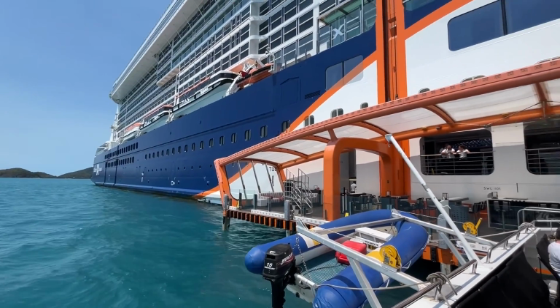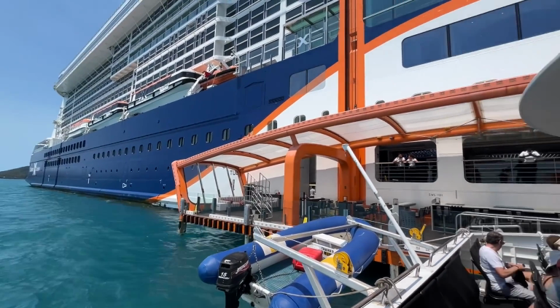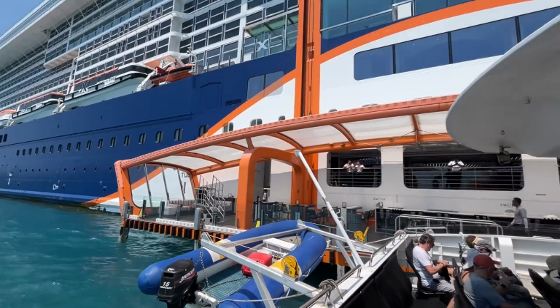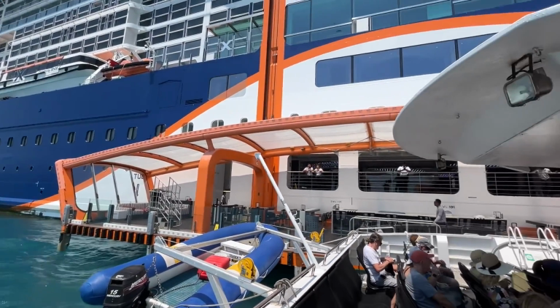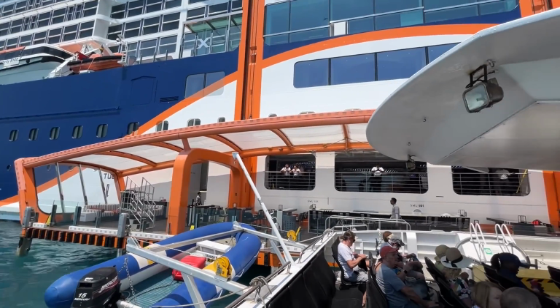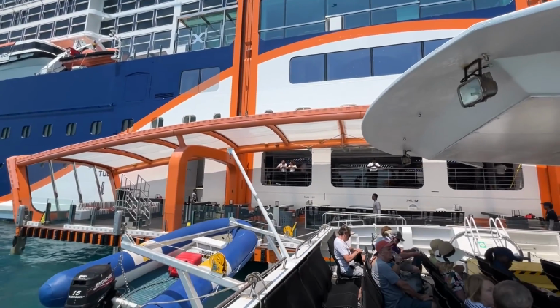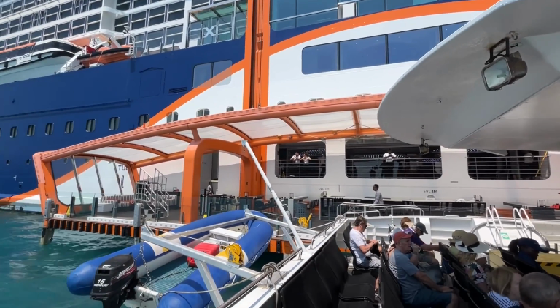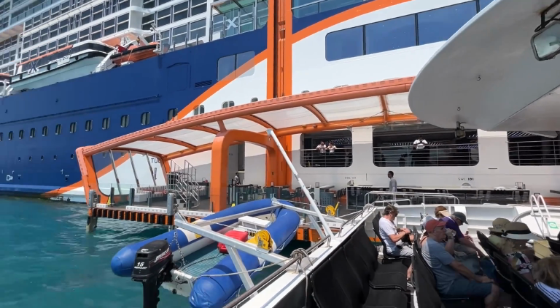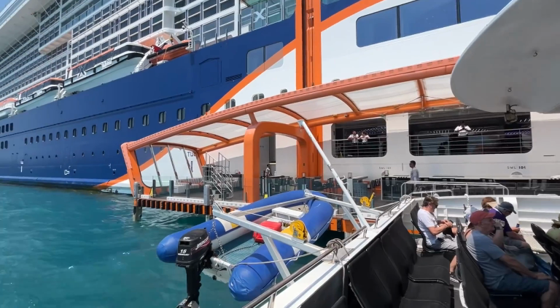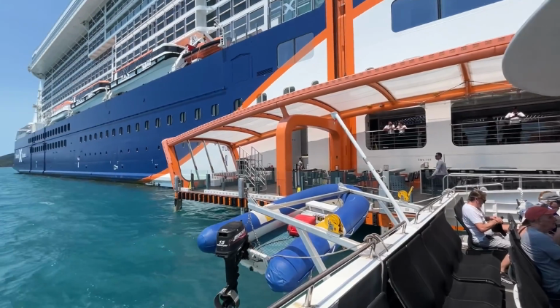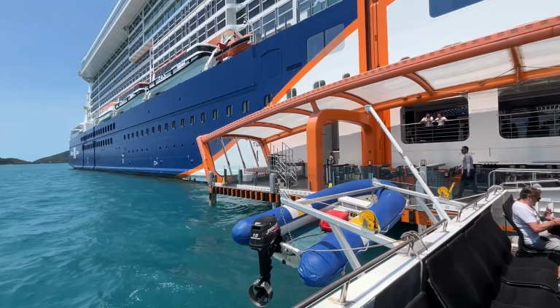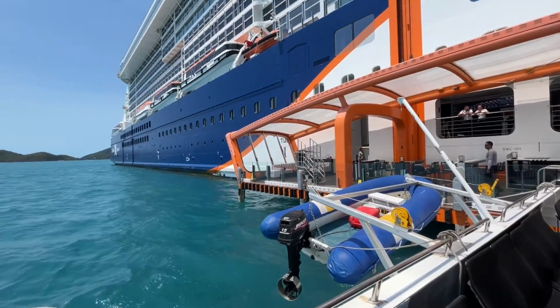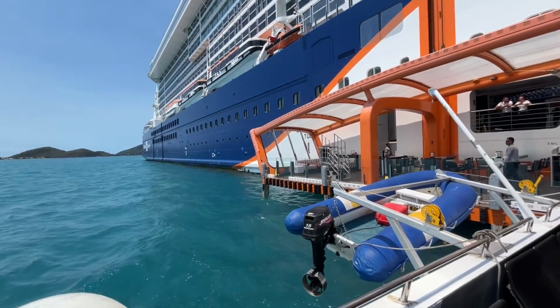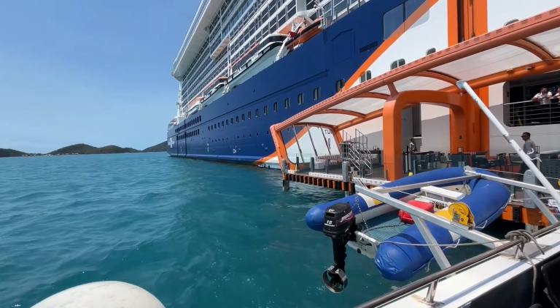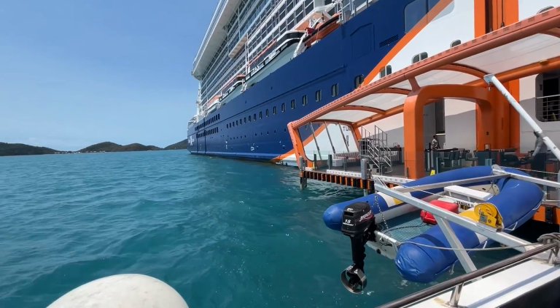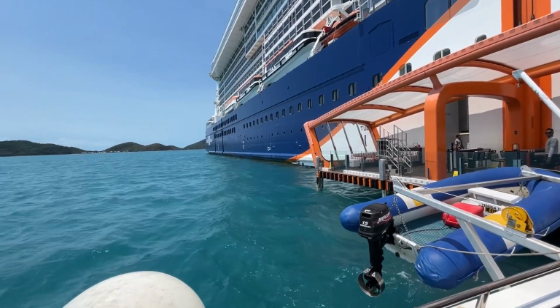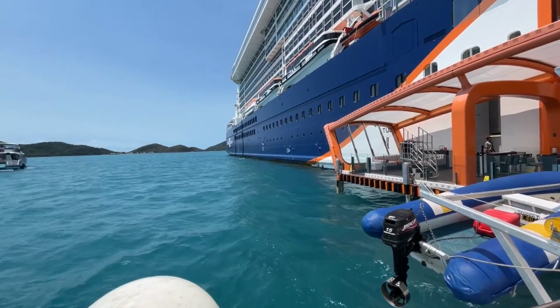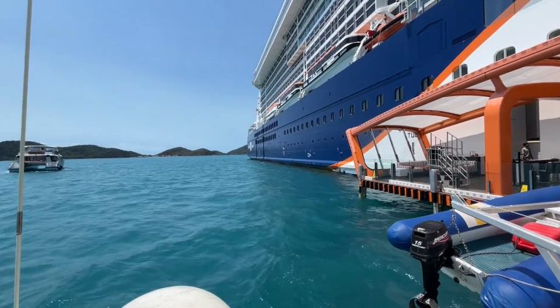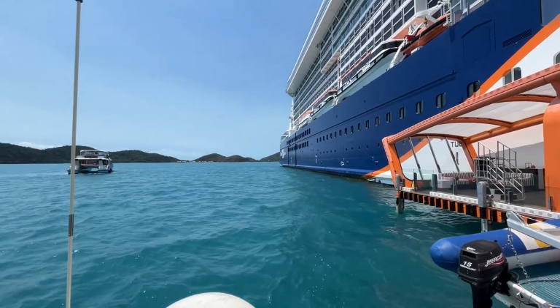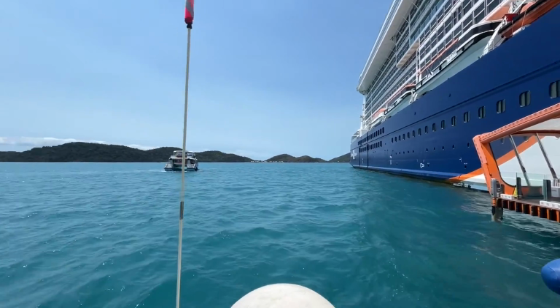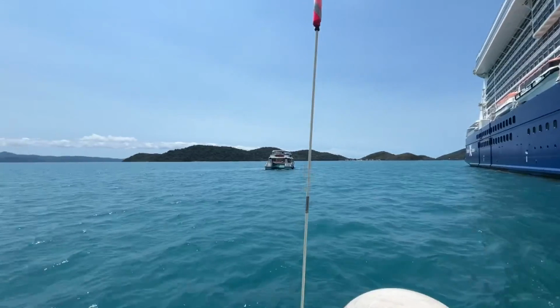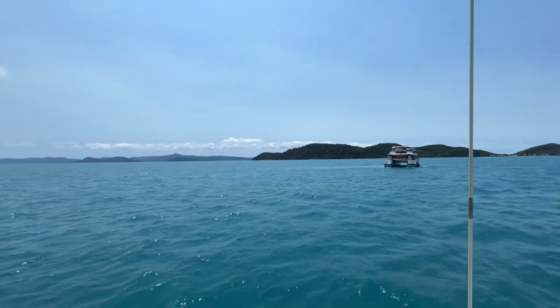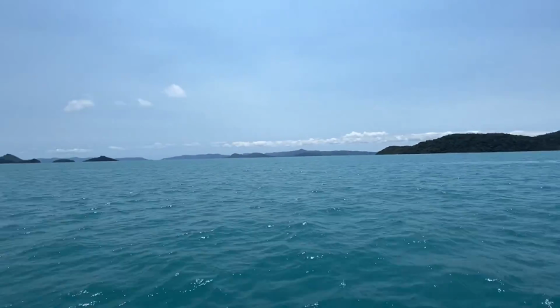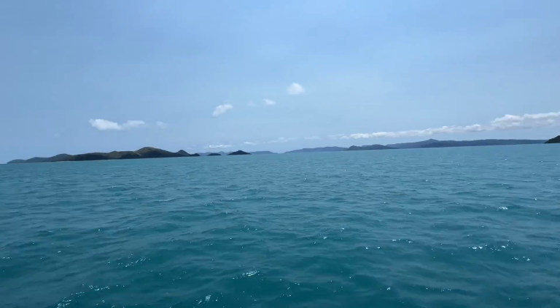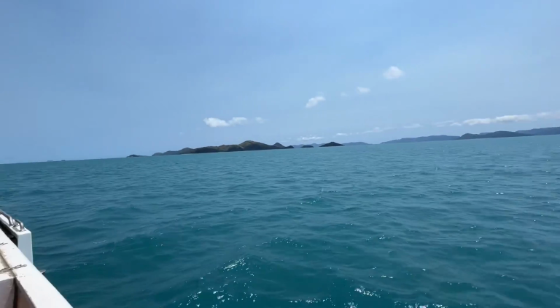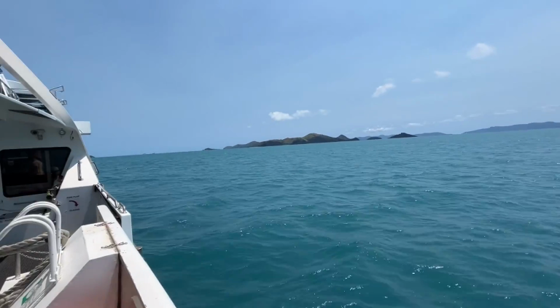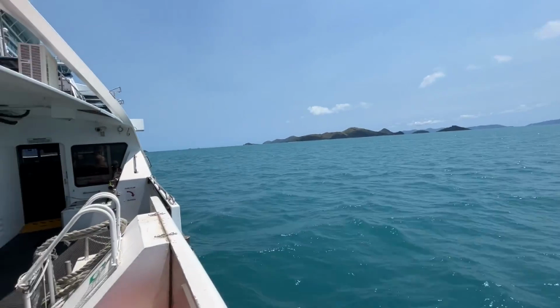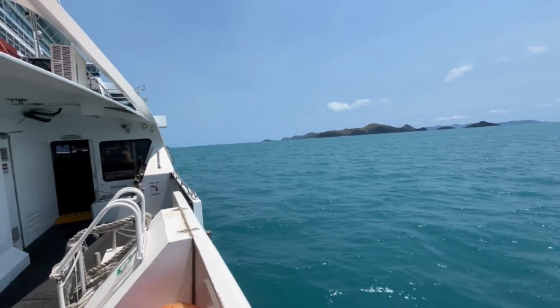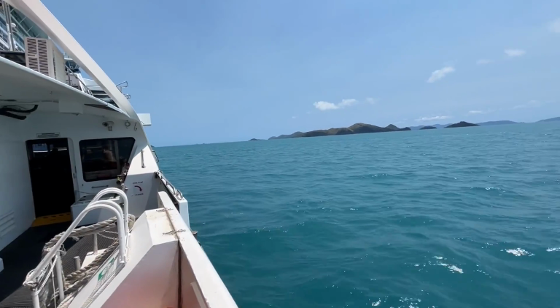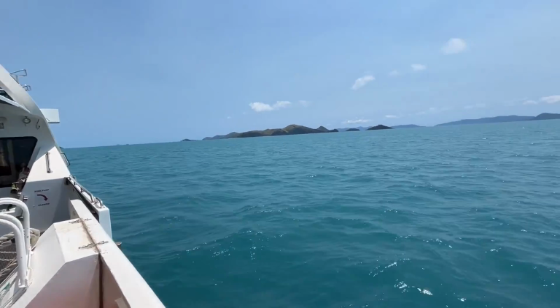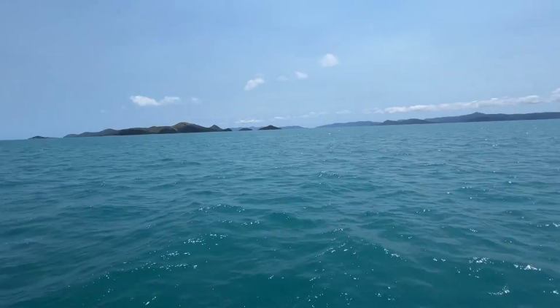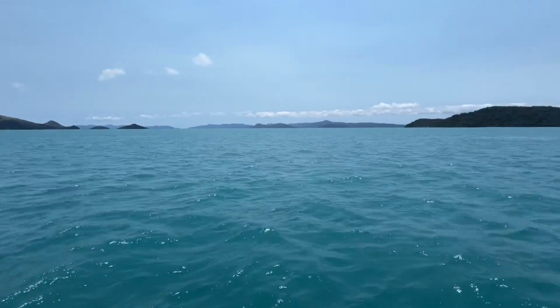Though the structure looks a little bit ungainly on the outside of the ship, it definitely made embarkation into those tenders quite a lot easier. And then we're heading into the beautiful Airlie Beach in northern Queensland — look at that!